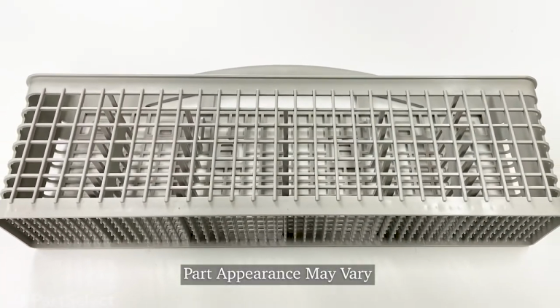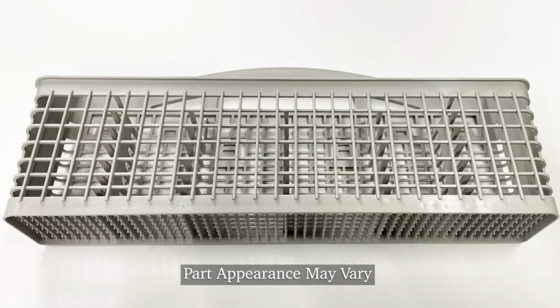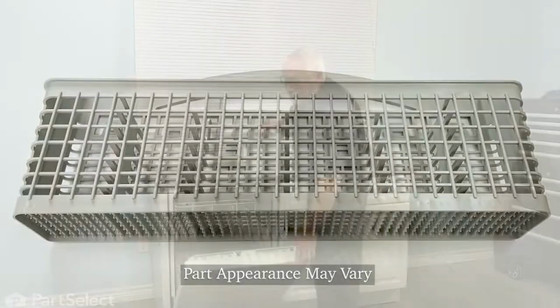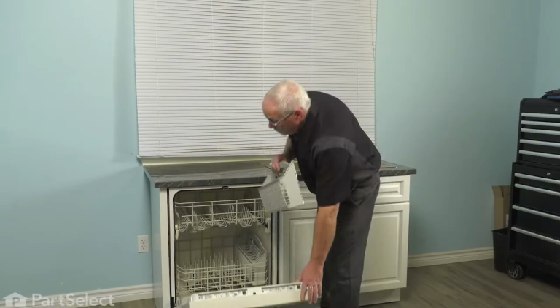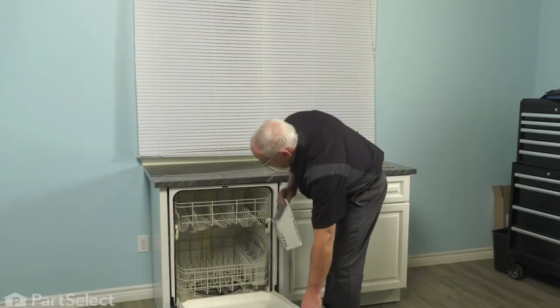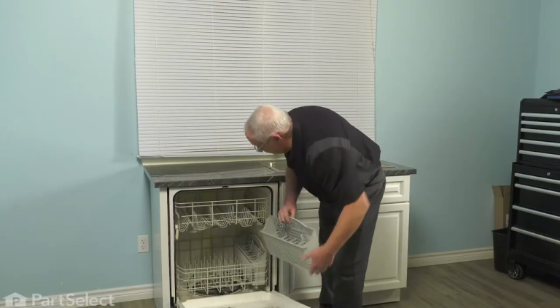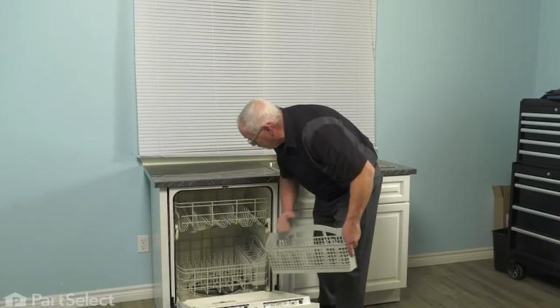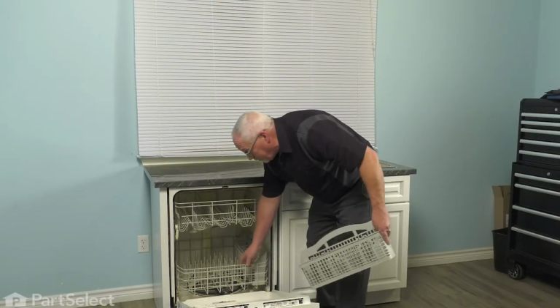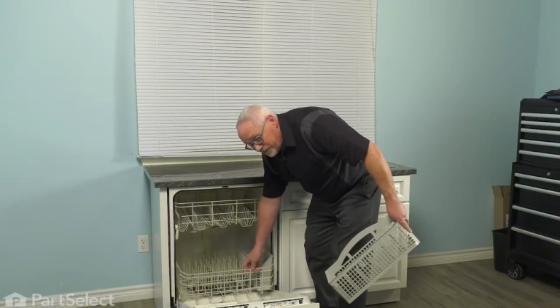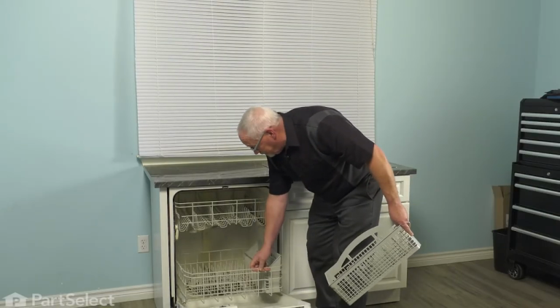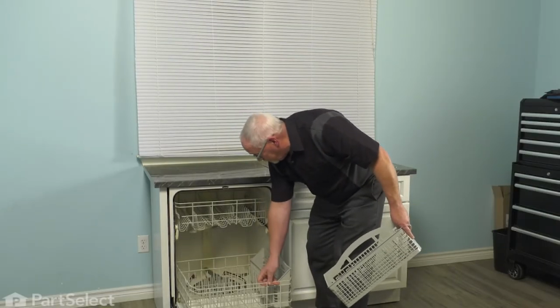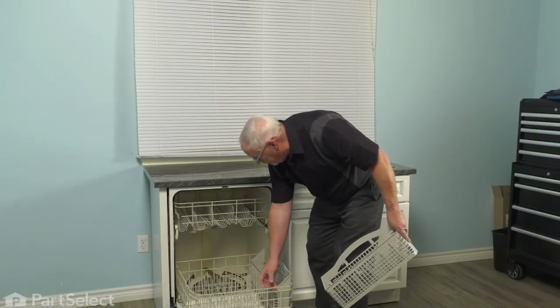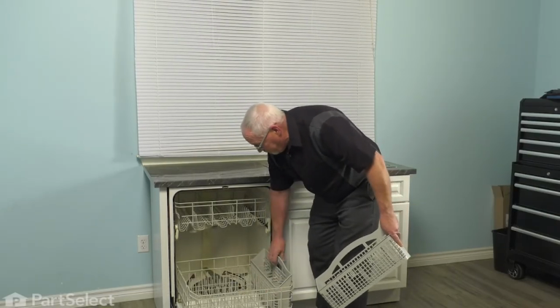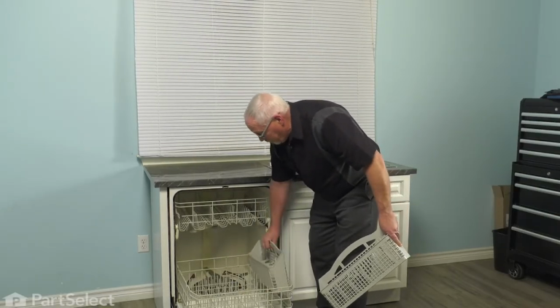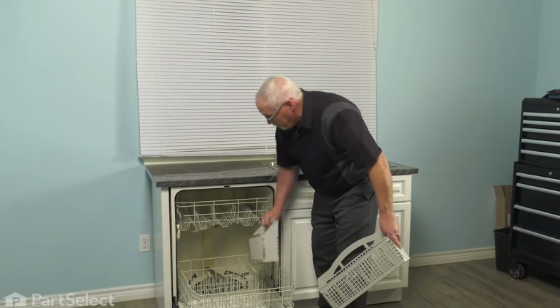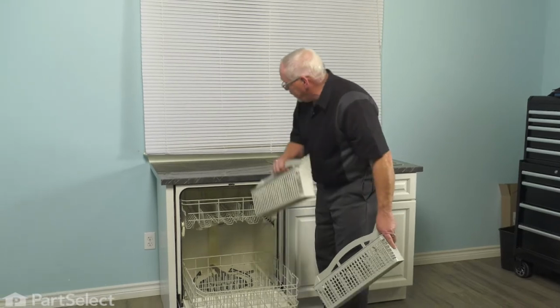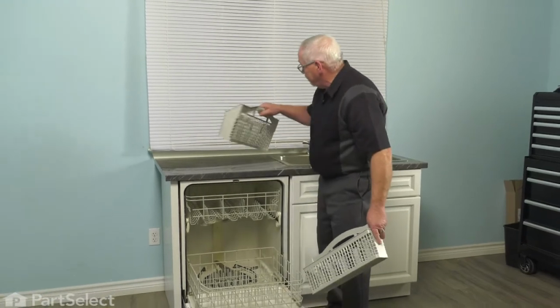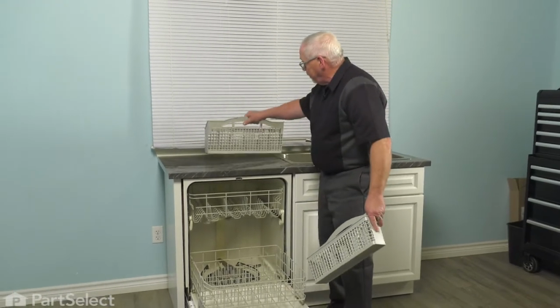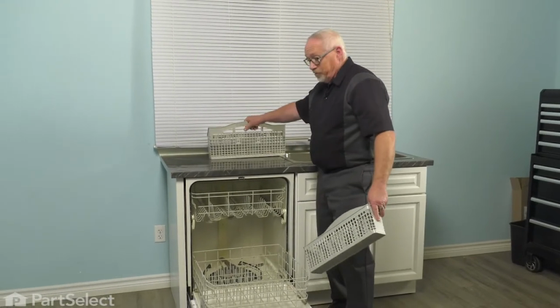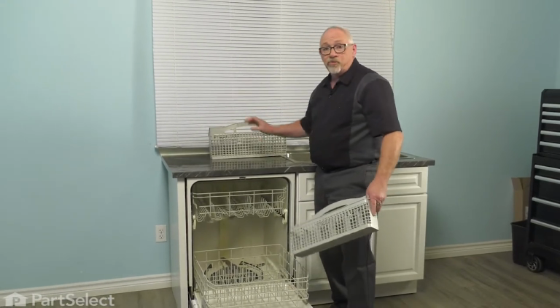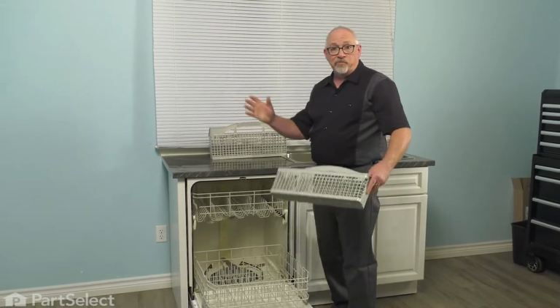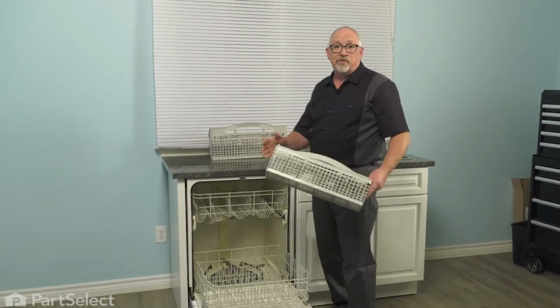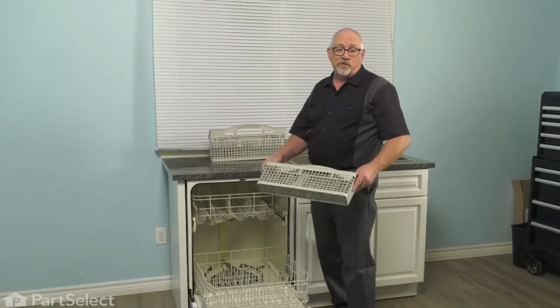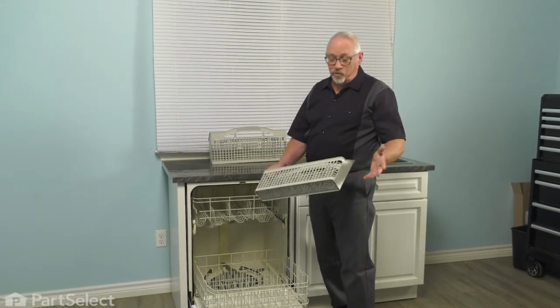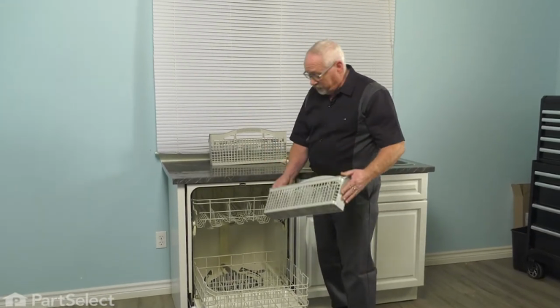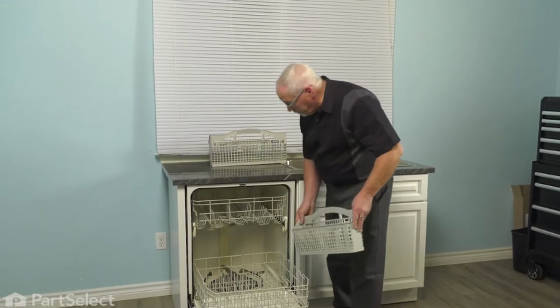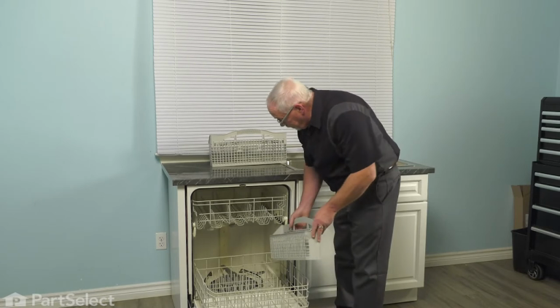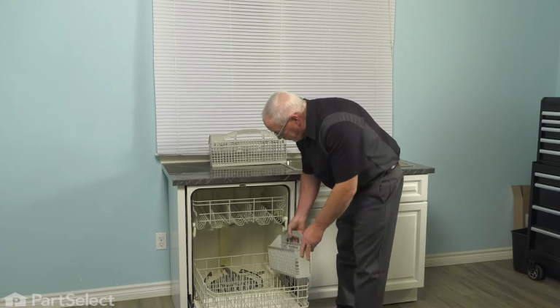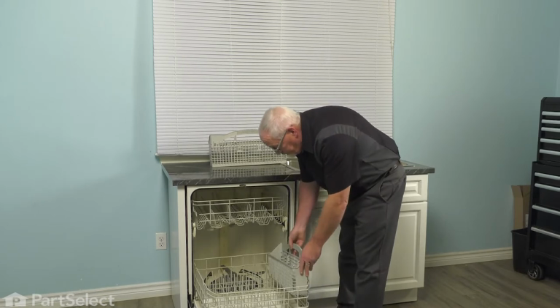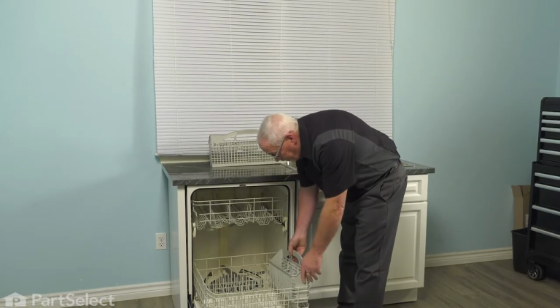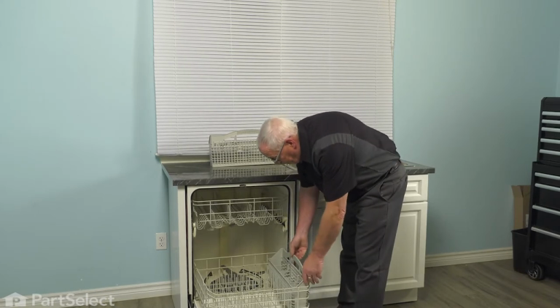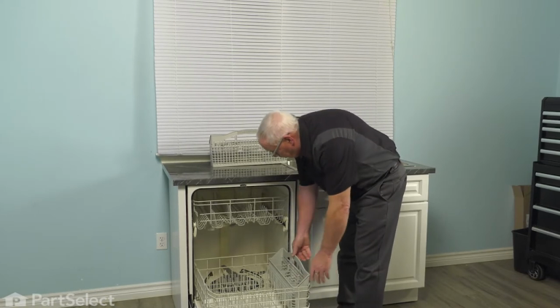So we just open the door, slide our rack out, remove the old silverware basket. It's being replaced for whatever reason — discoloured, broken pieces, whatever. Slip in the new one and it's good to go.